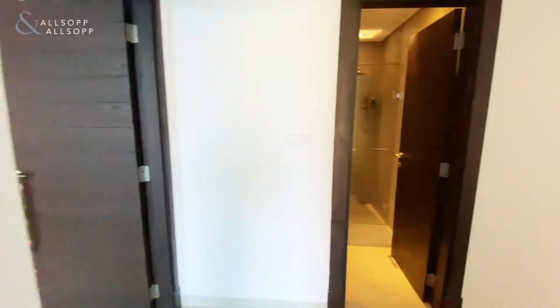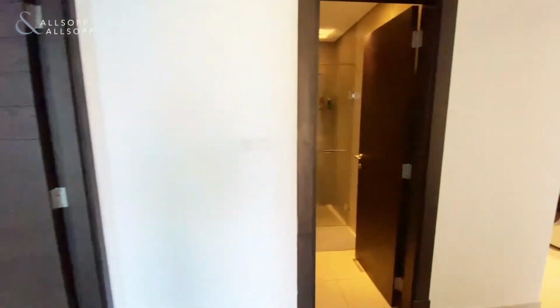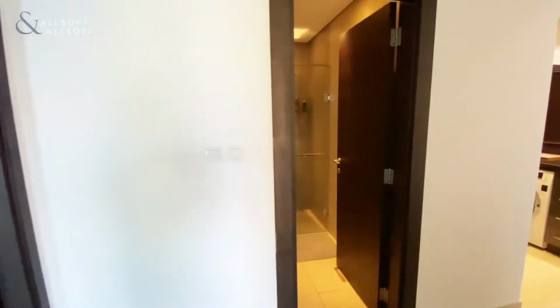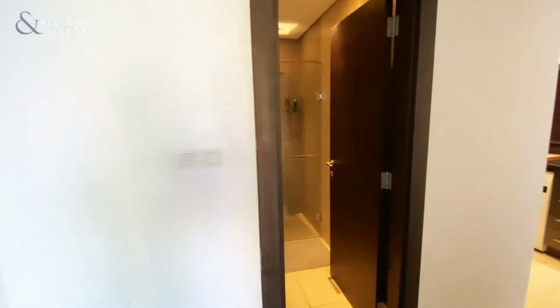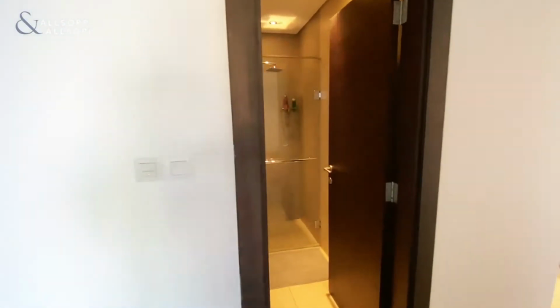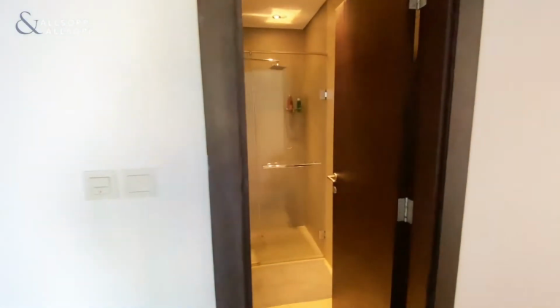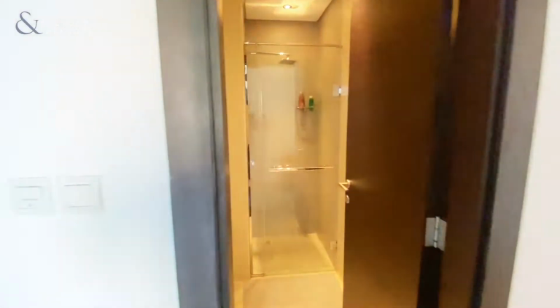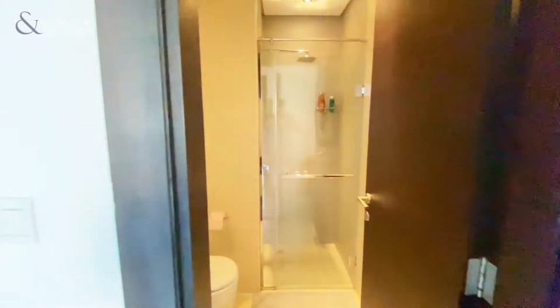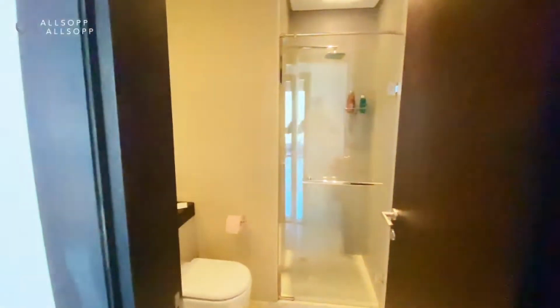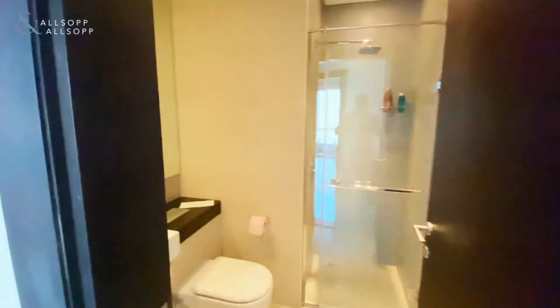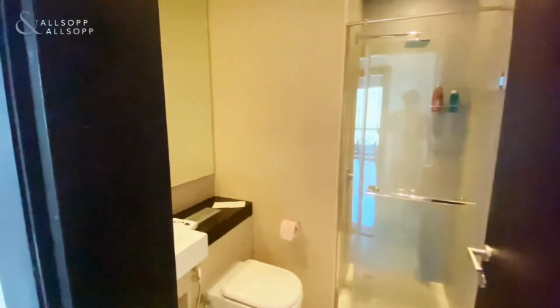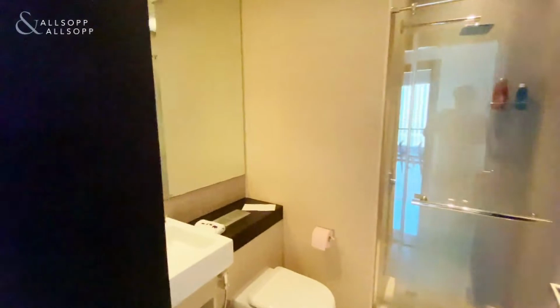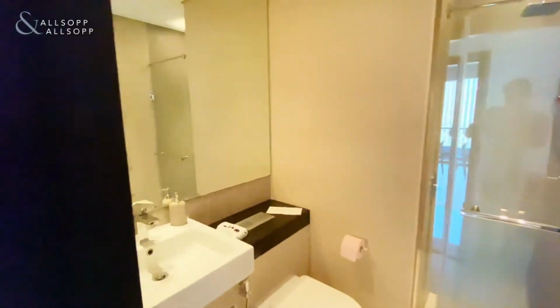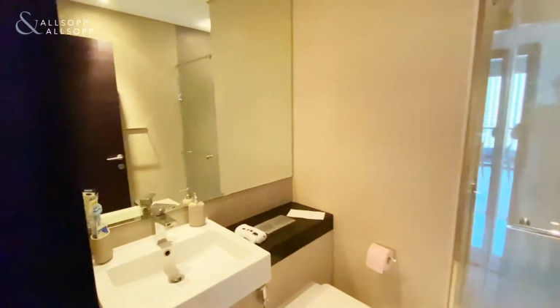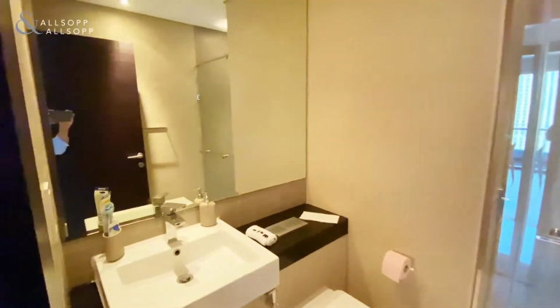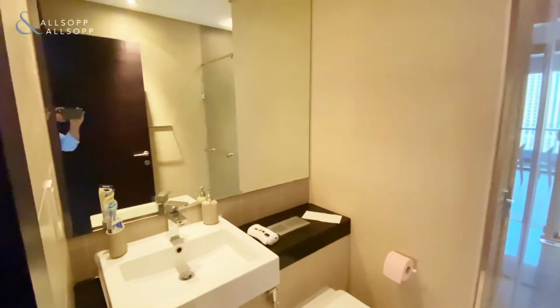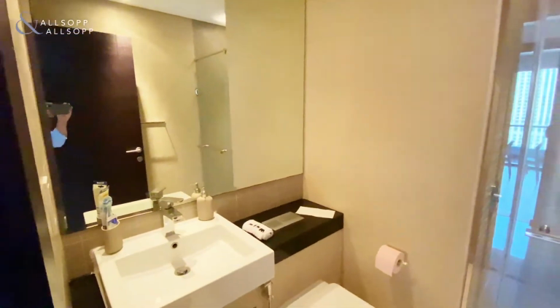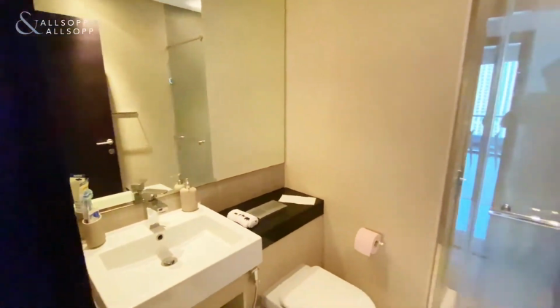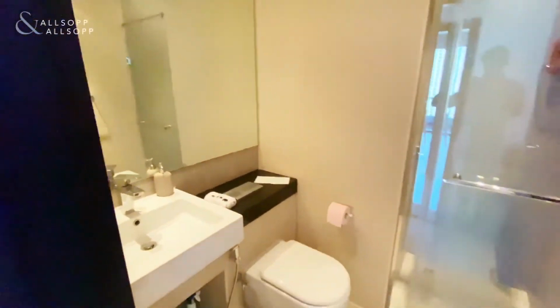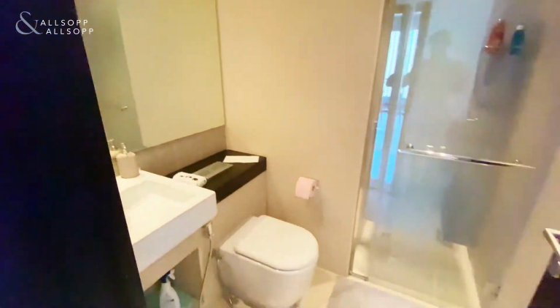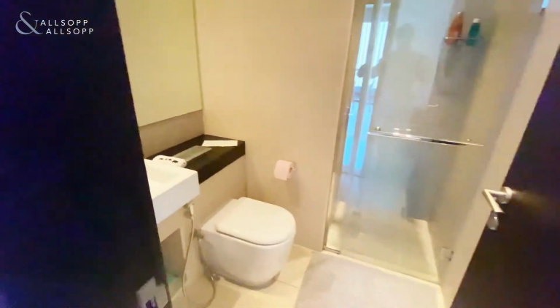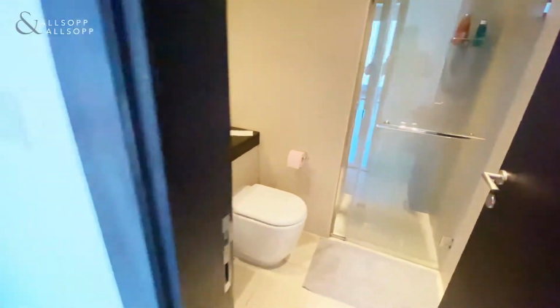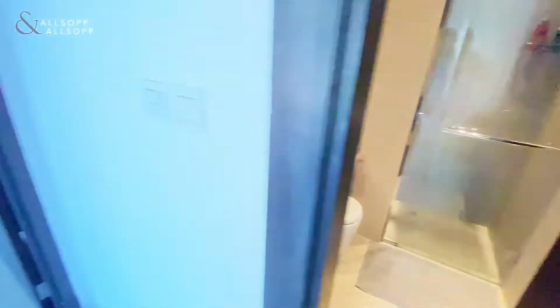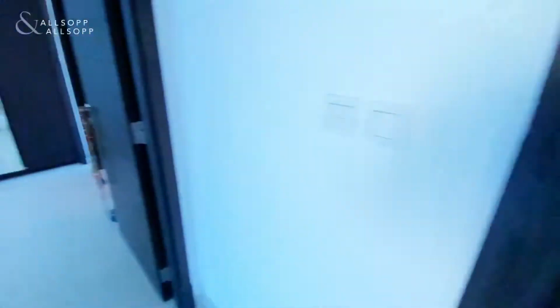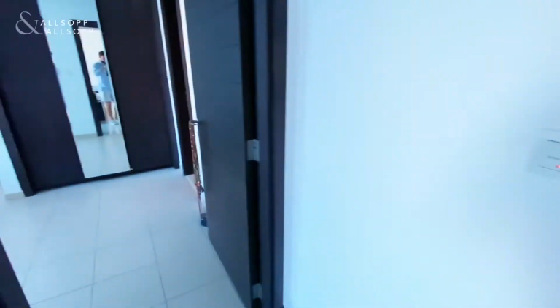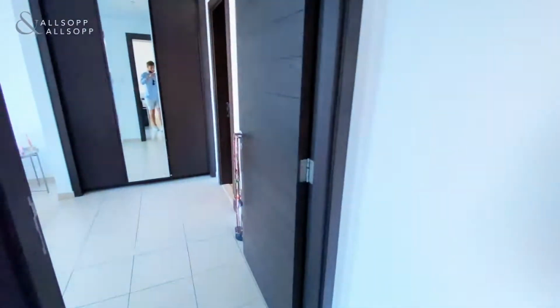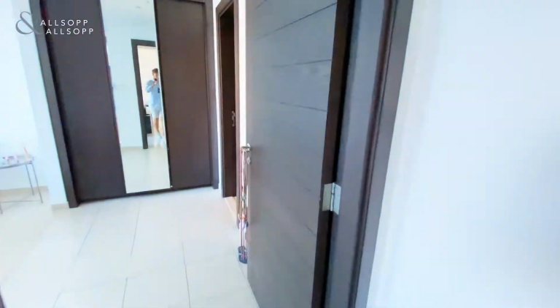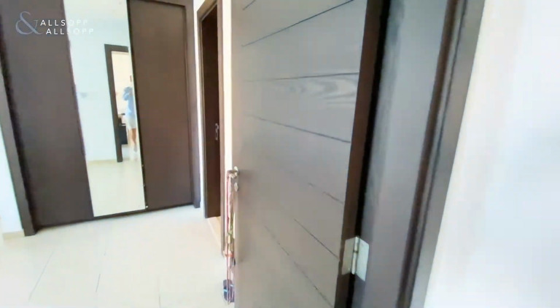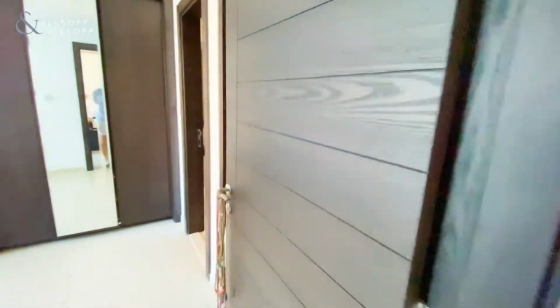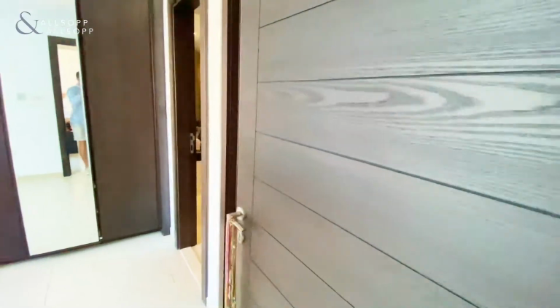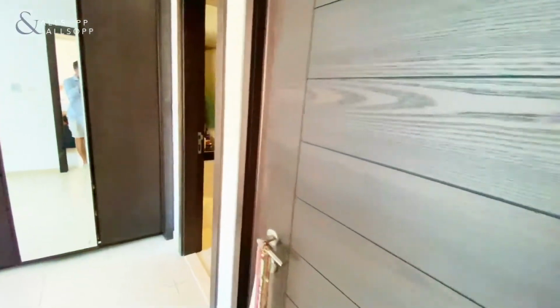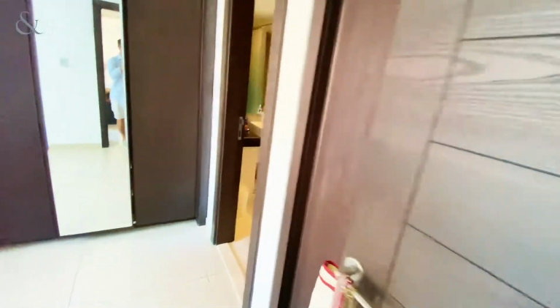The bathroom of the first bedroom is located right in front in the hall and is a shower bathroom. Coming into the master bedroom,